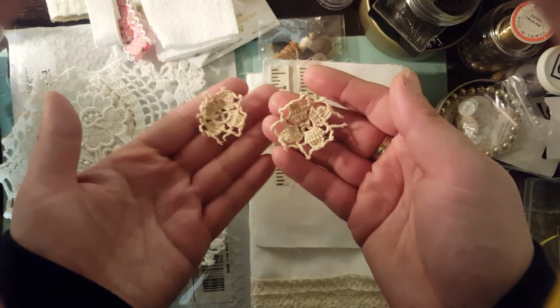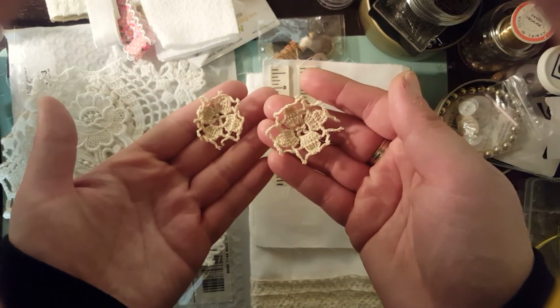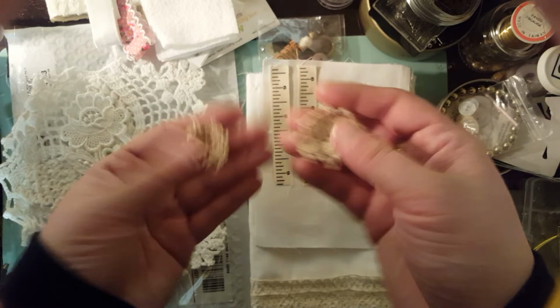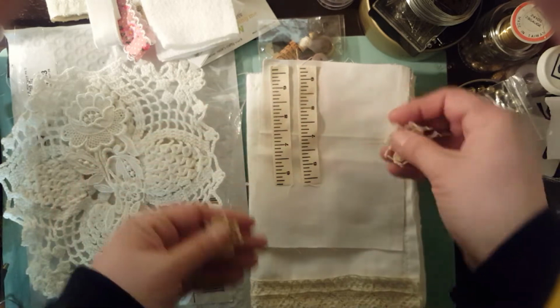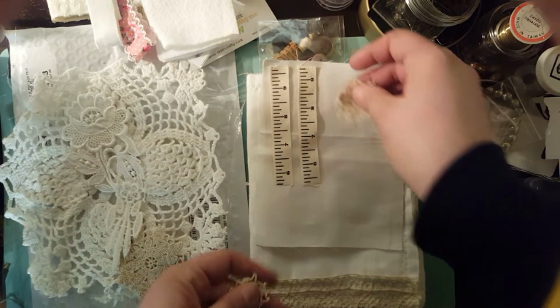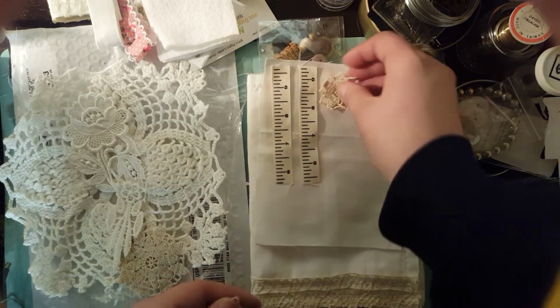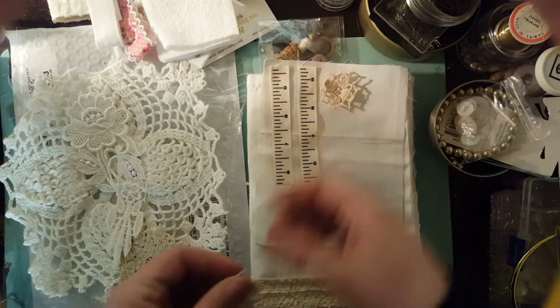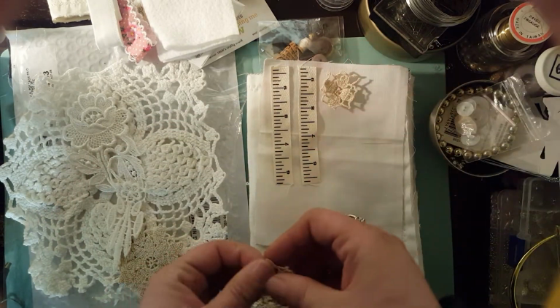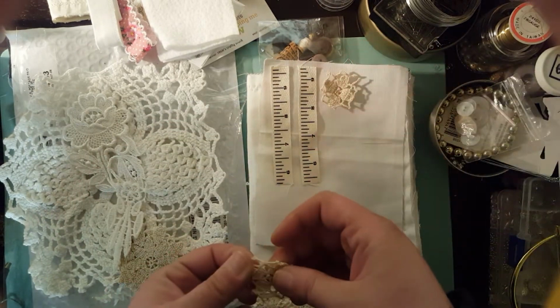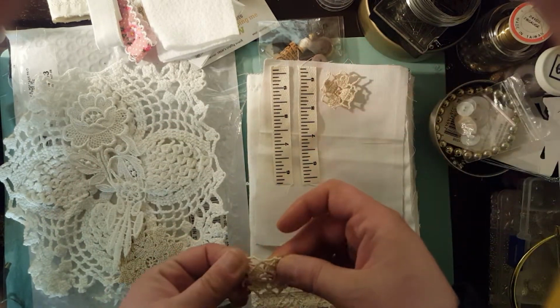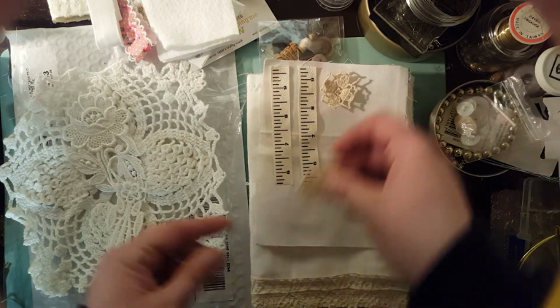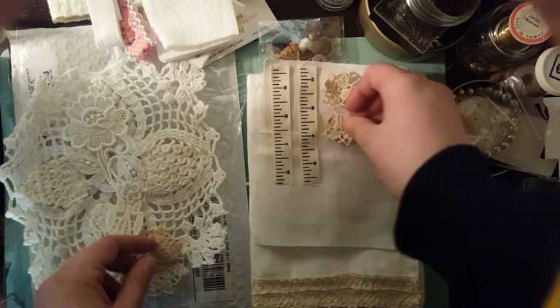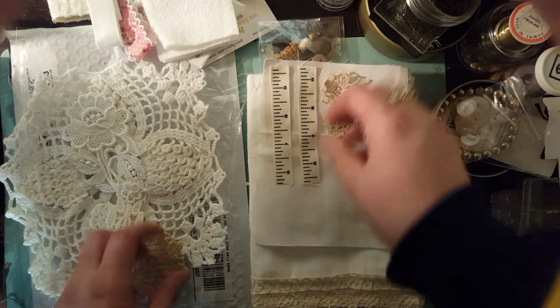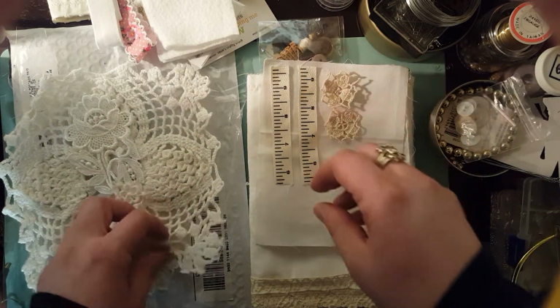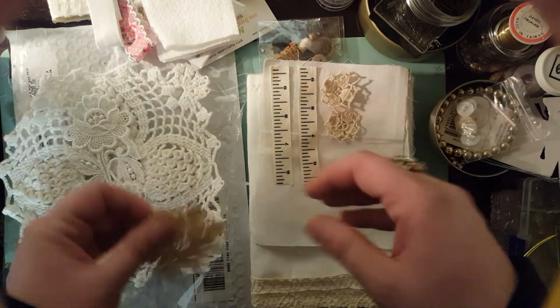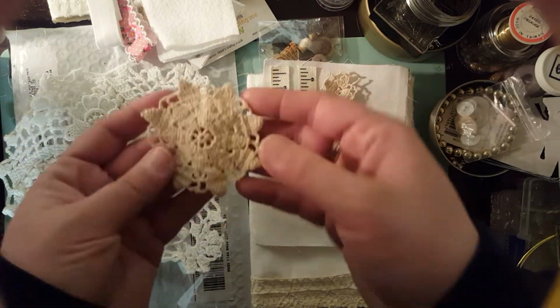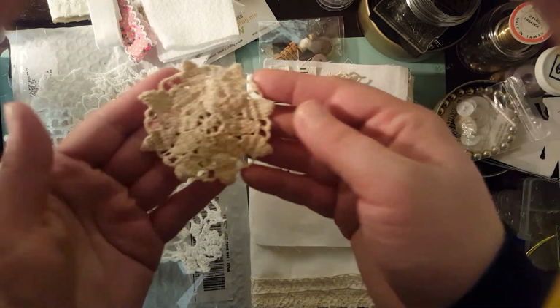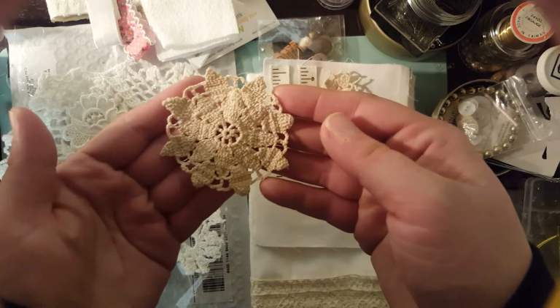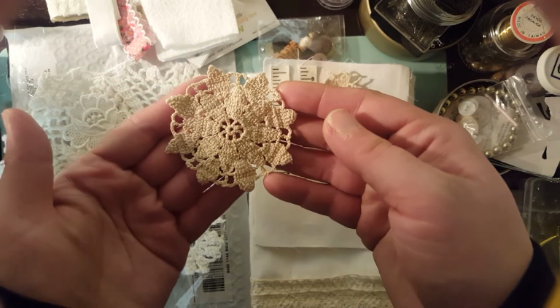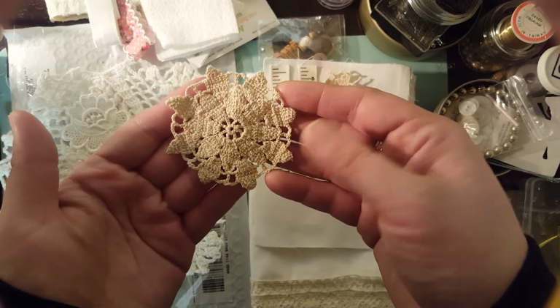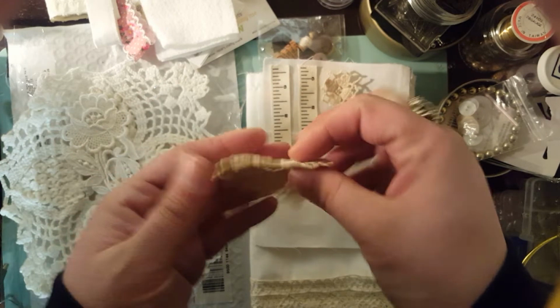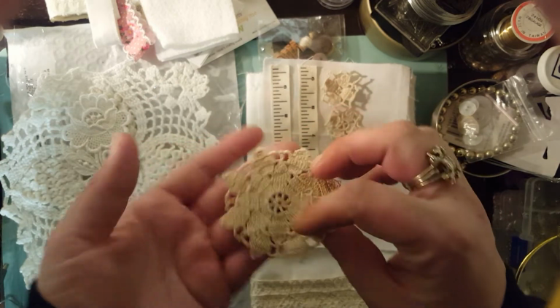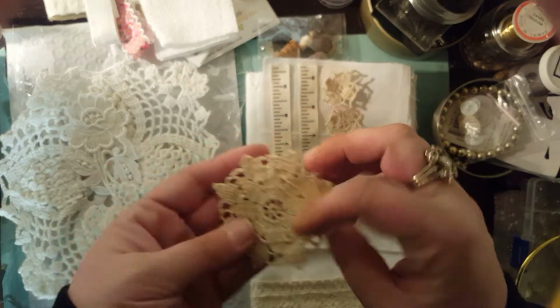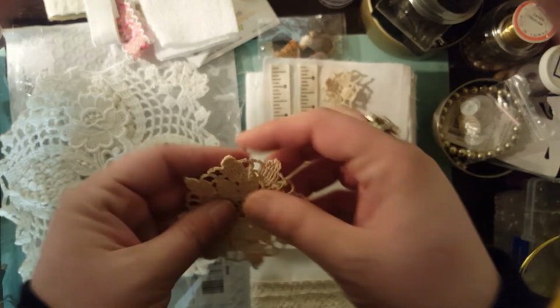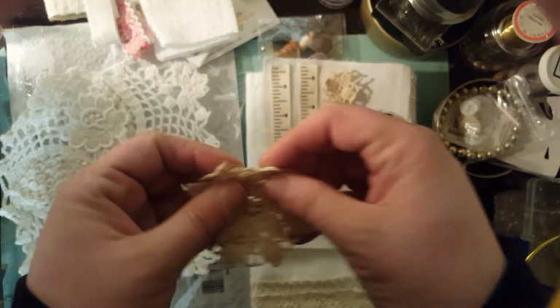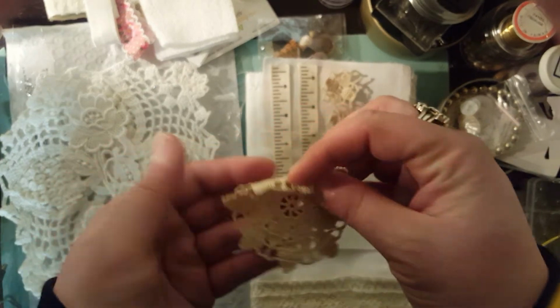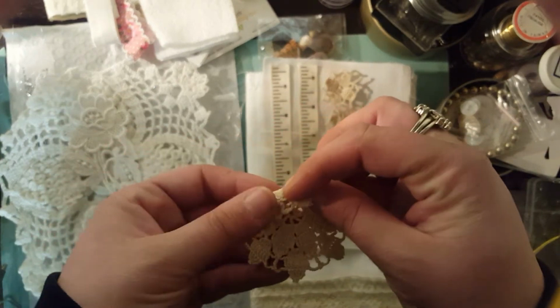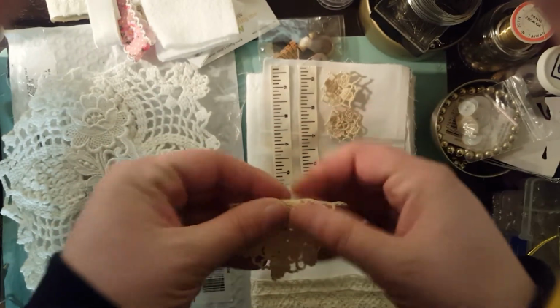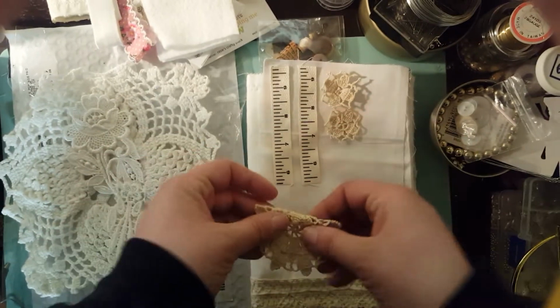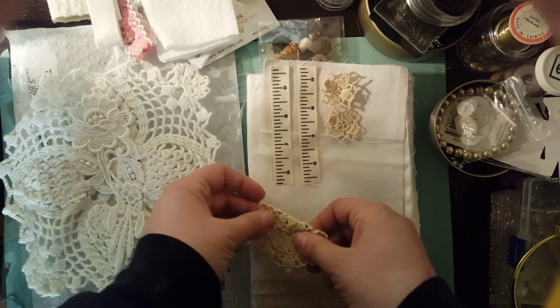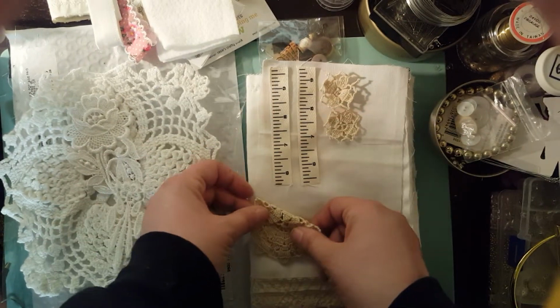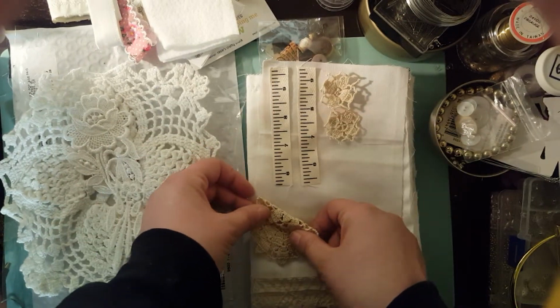You also get some doilies. I love these little guys. I just love doilies. This one is super sweet. You can make it into like a little pocket.